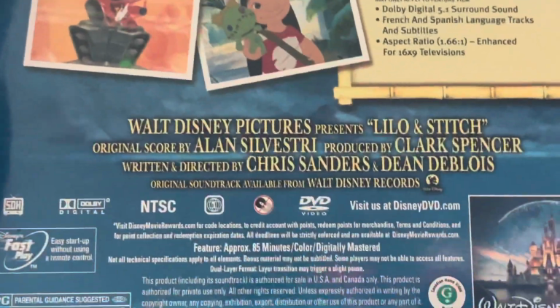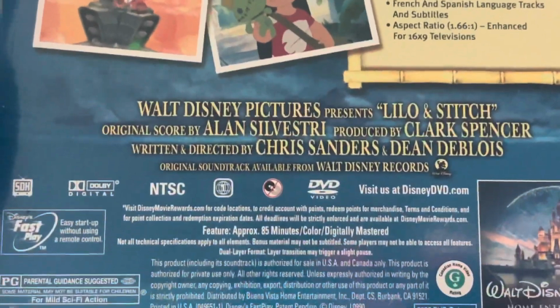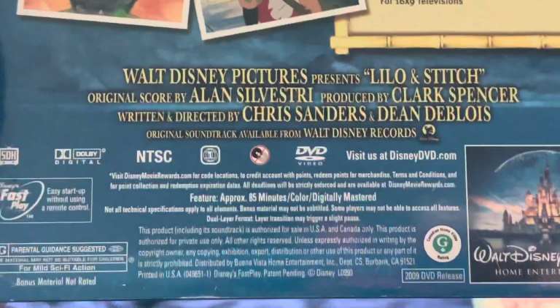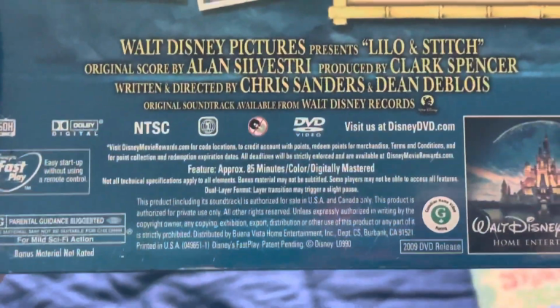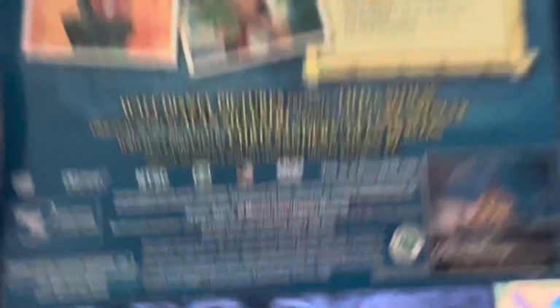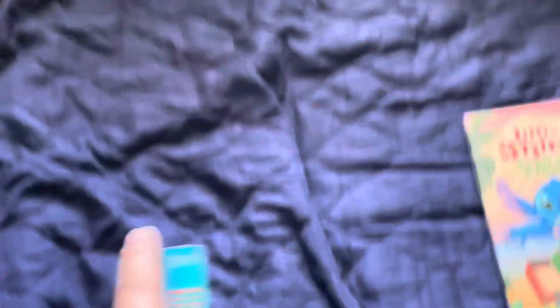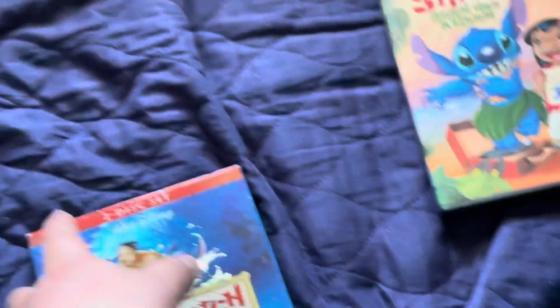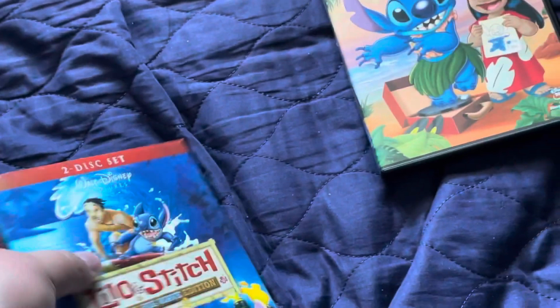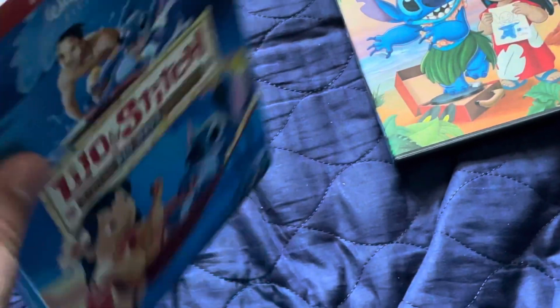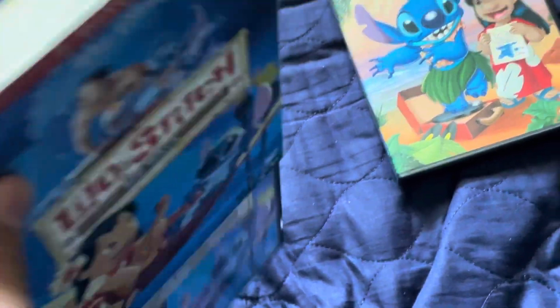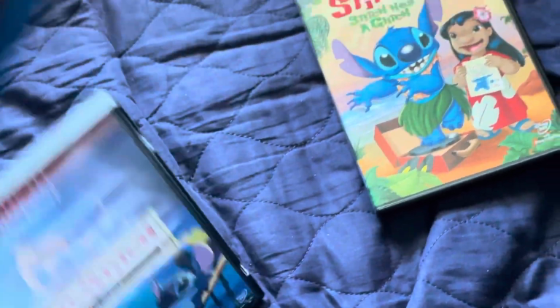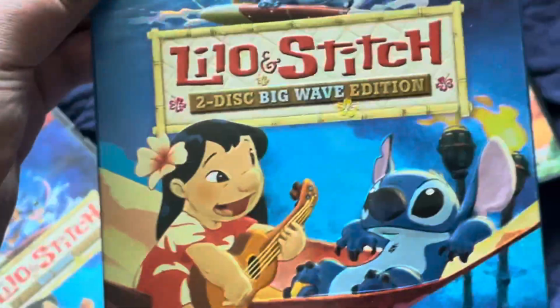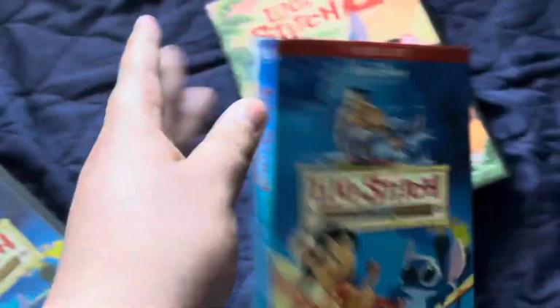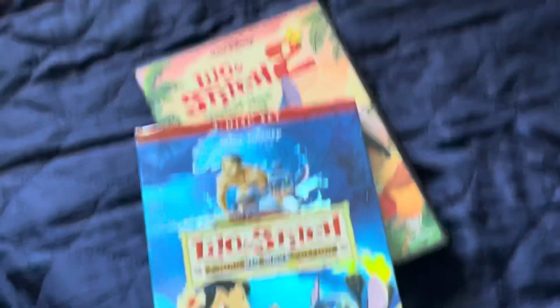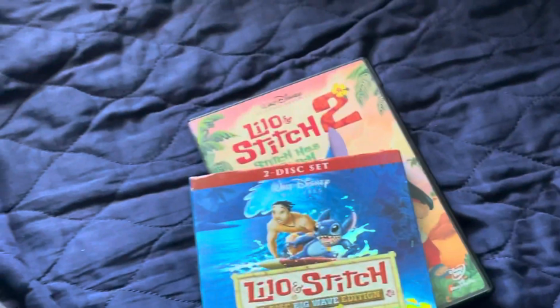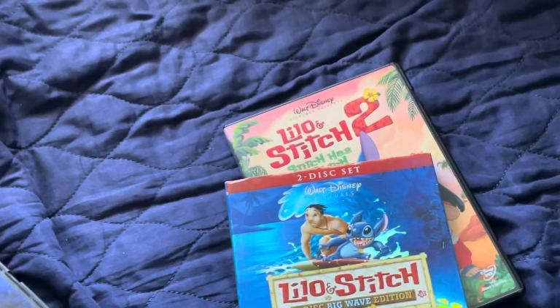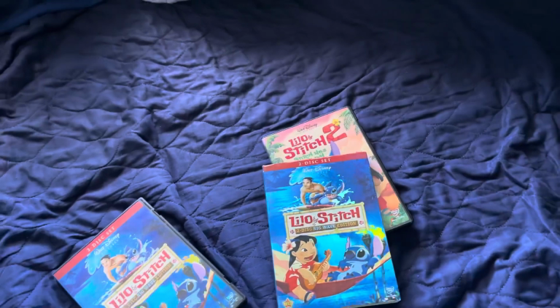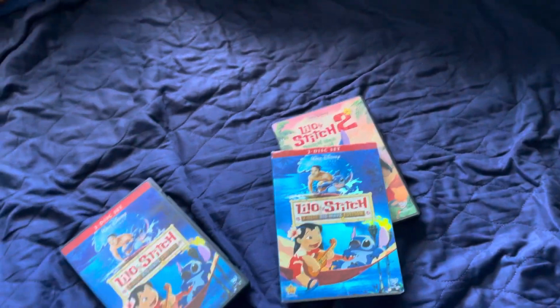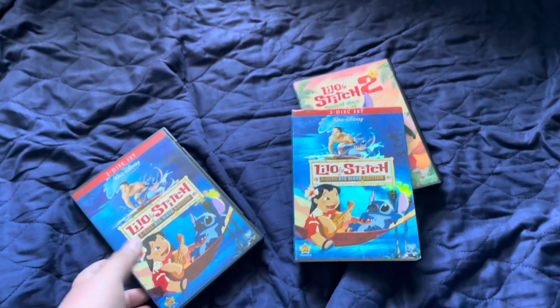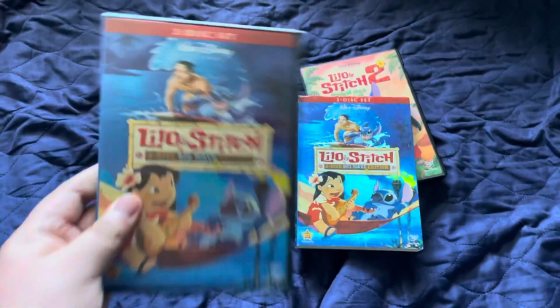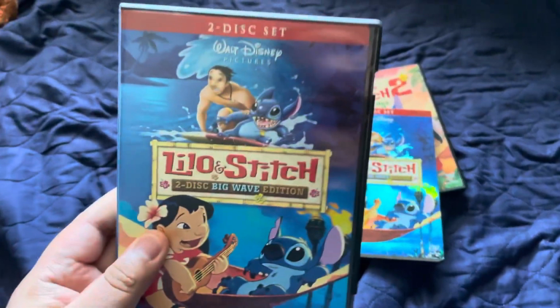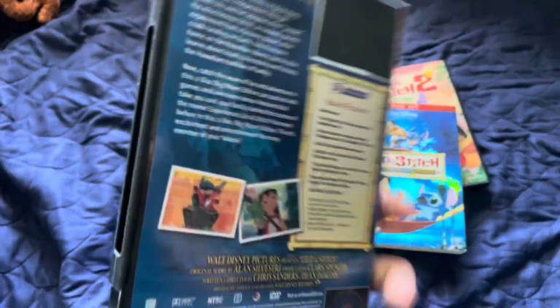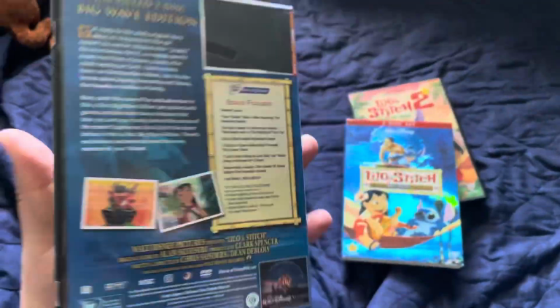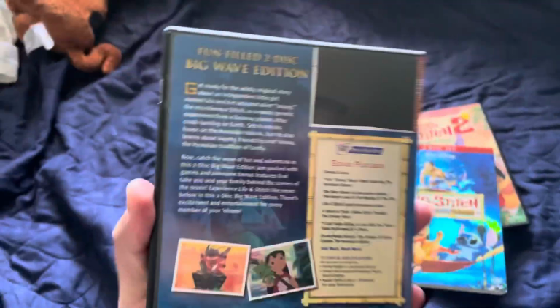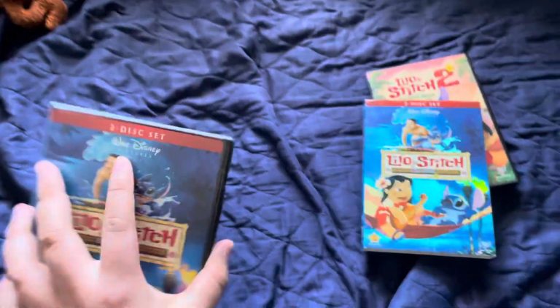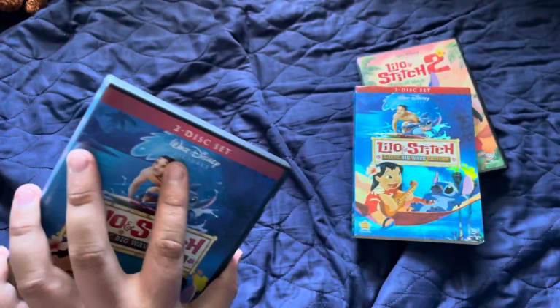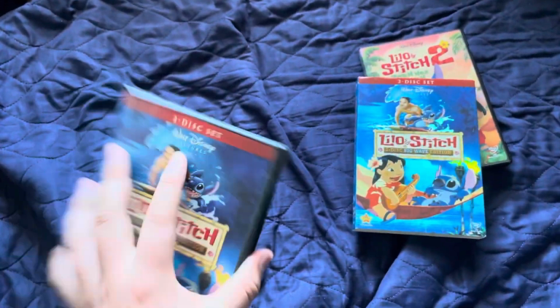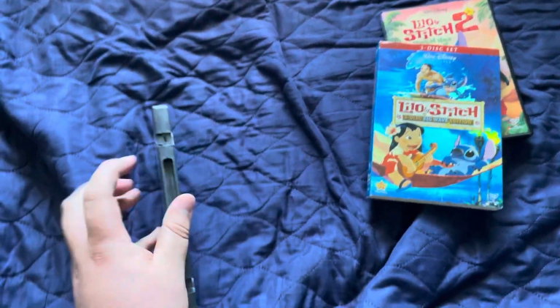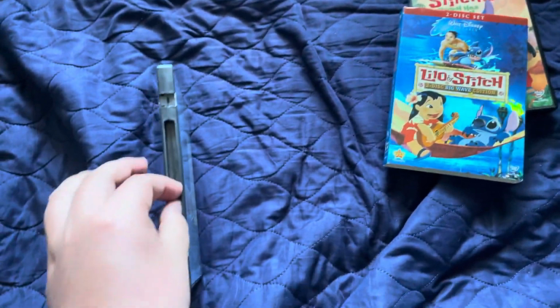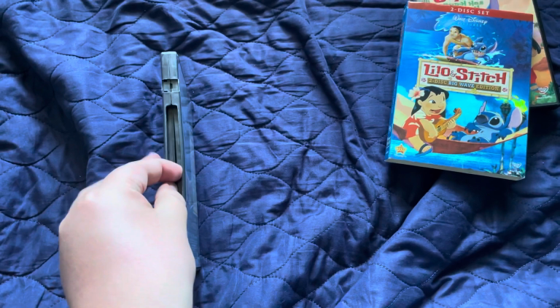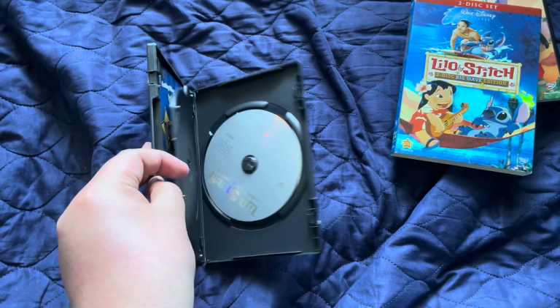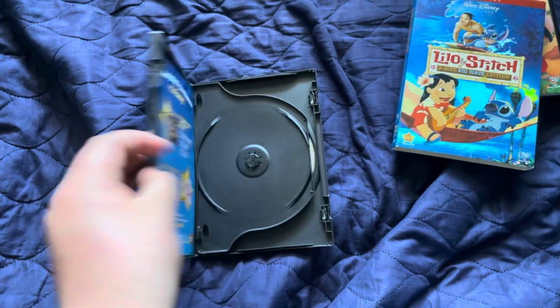The classics, 85 minutes. Pretty much the same thing. Nothing's different, but it's a standard case.